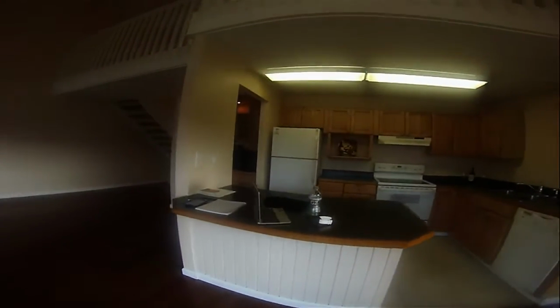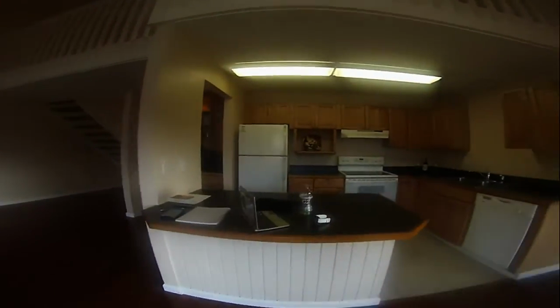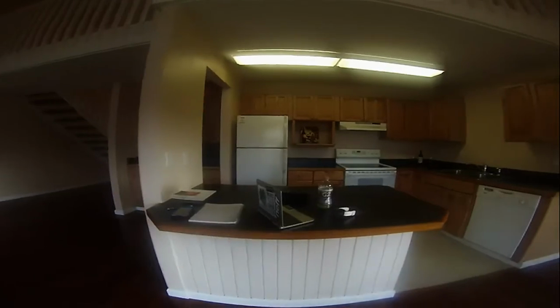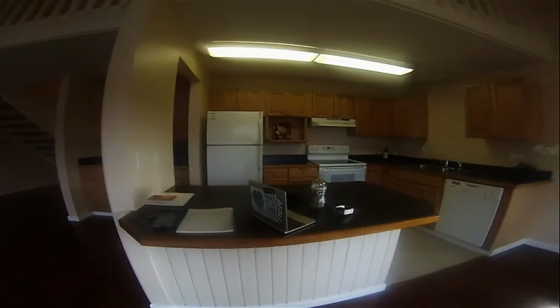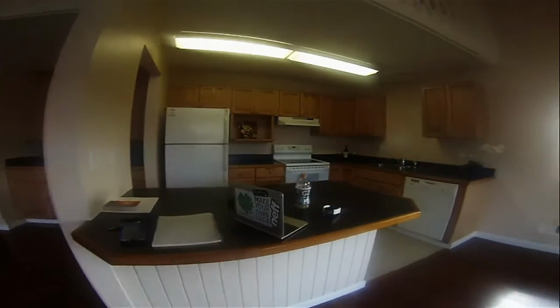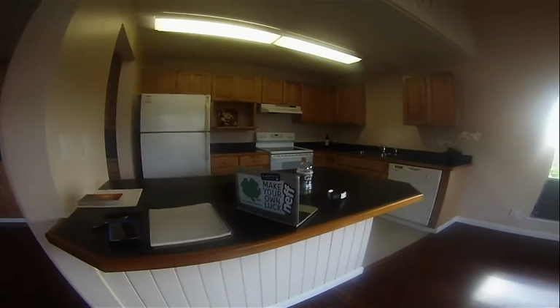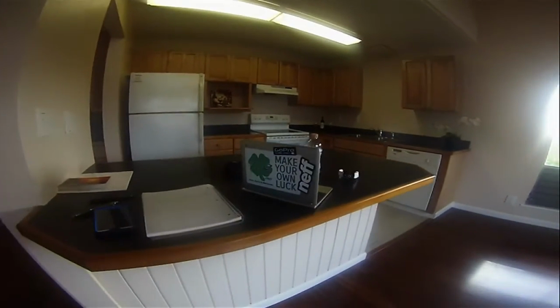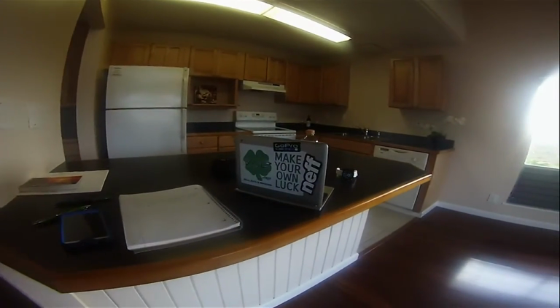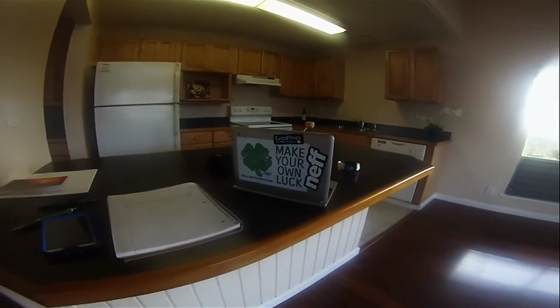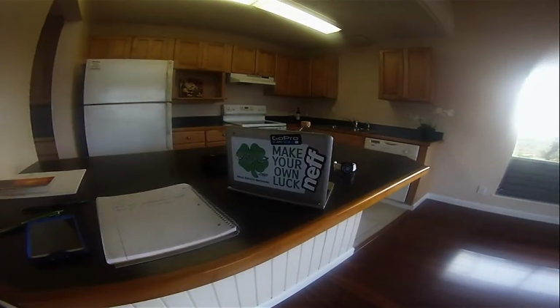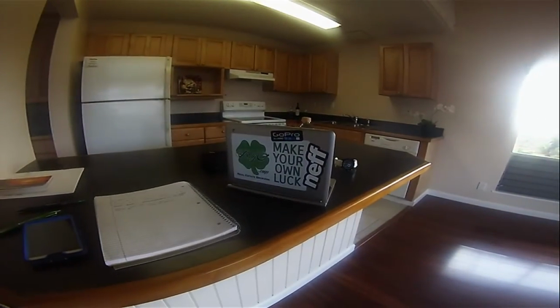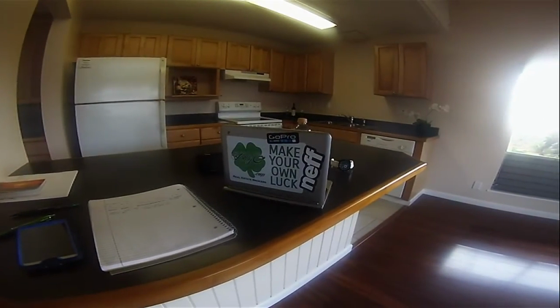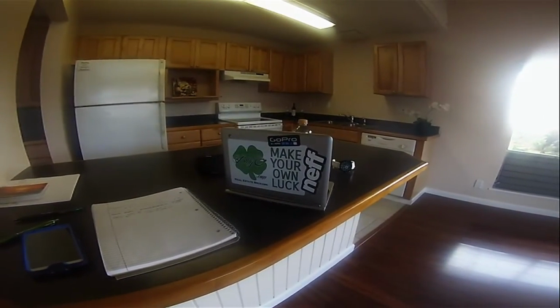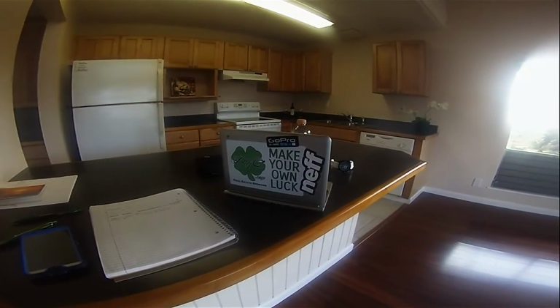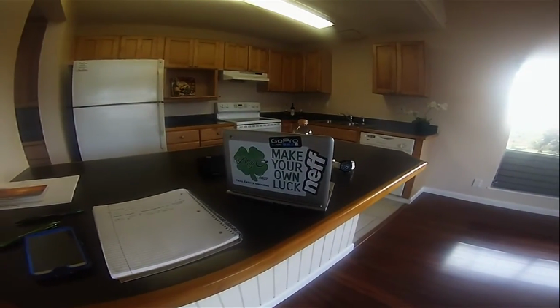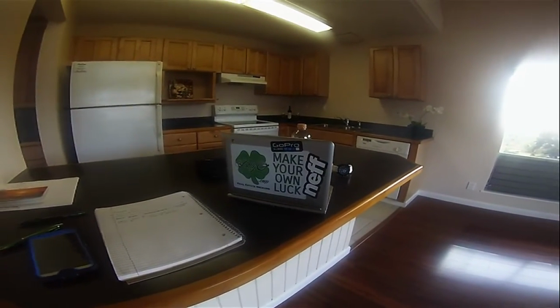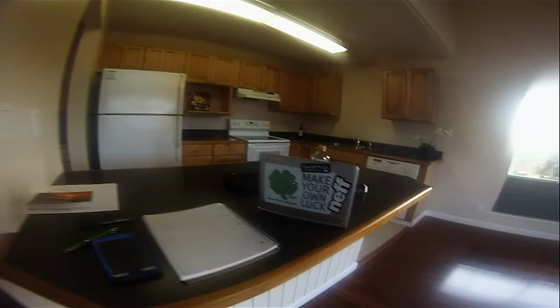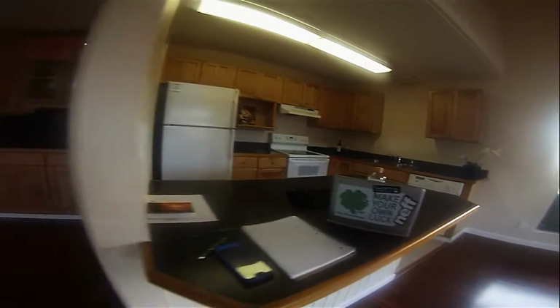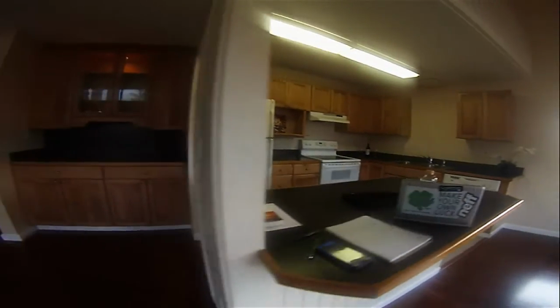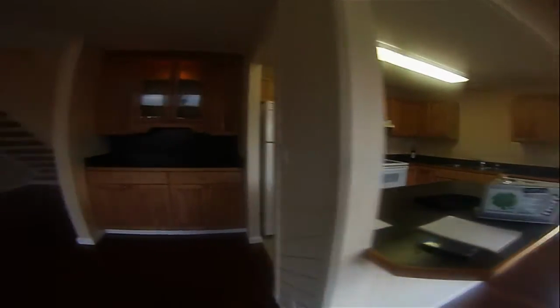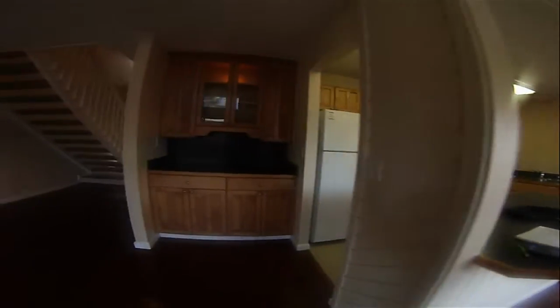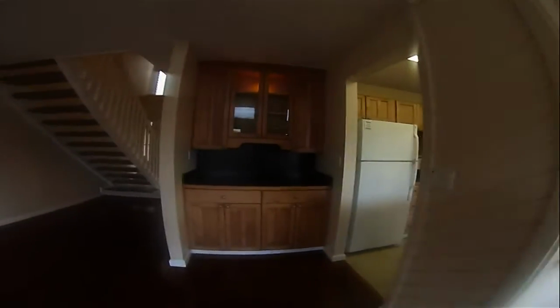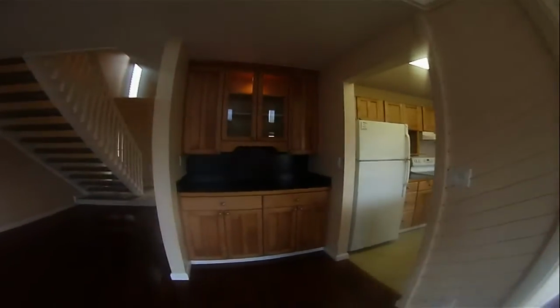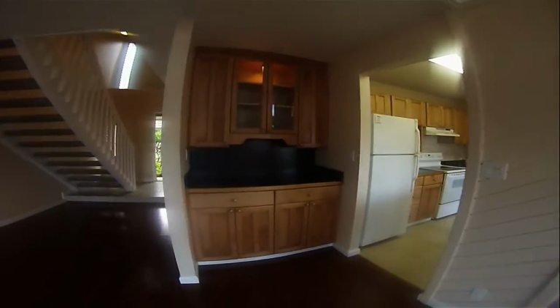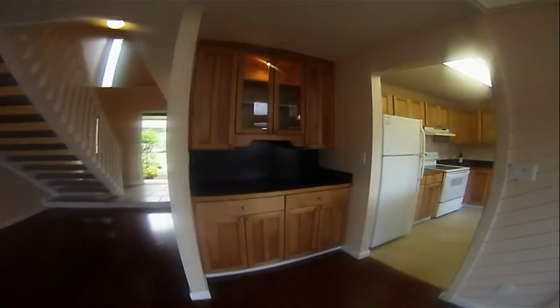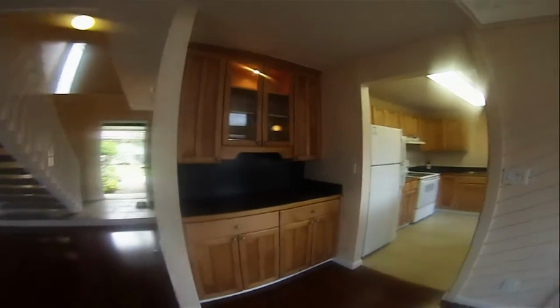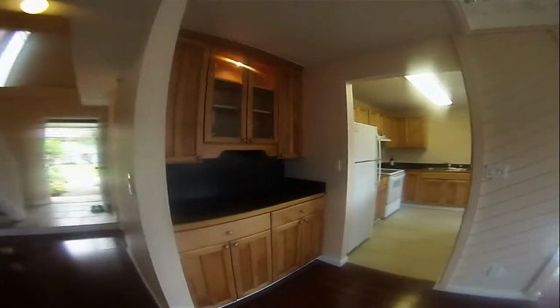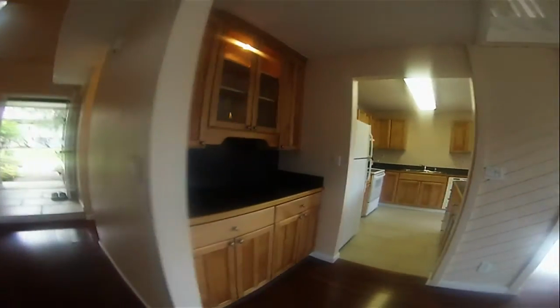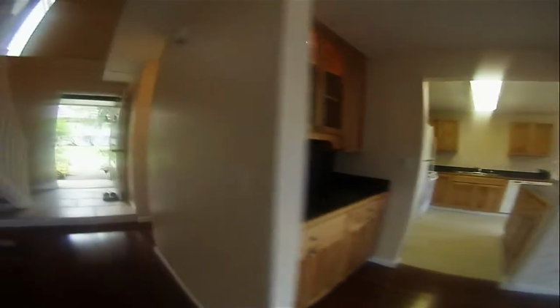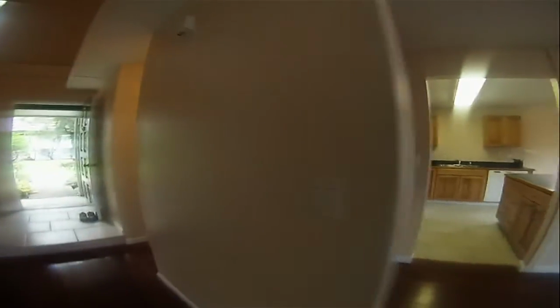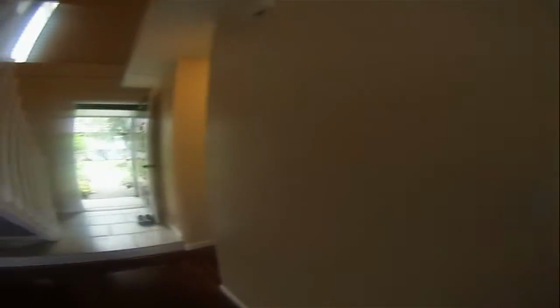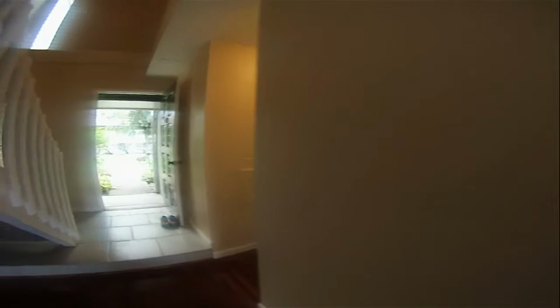Updated kitchen. 'Make your own luck' — there's our motto right there. Great area for all your dishes and entertaining.